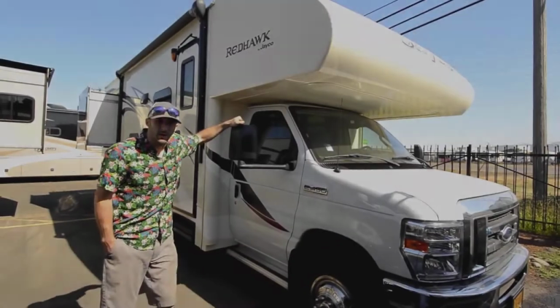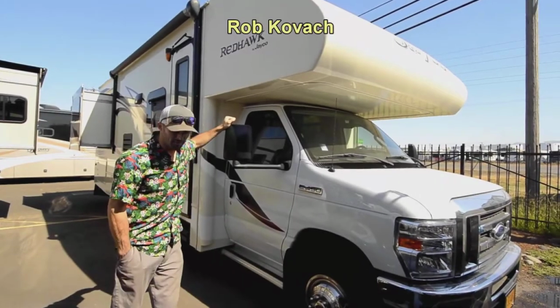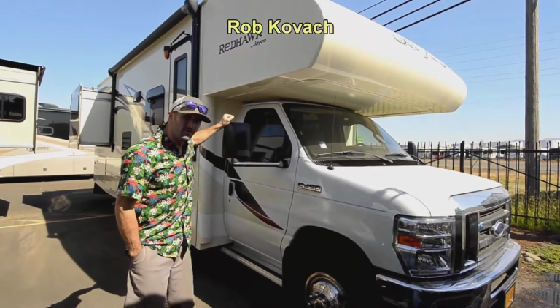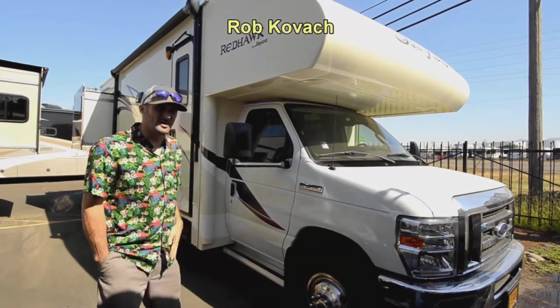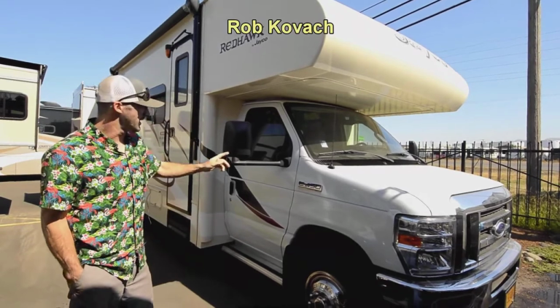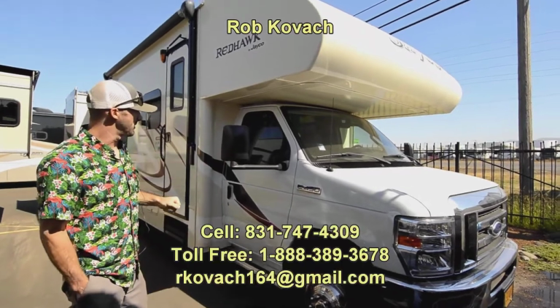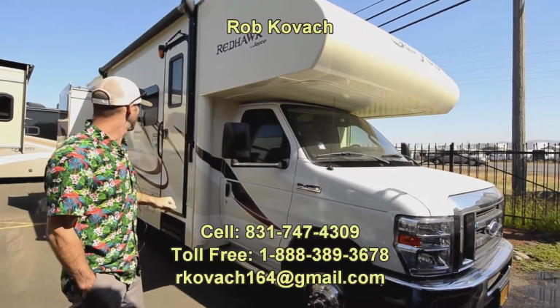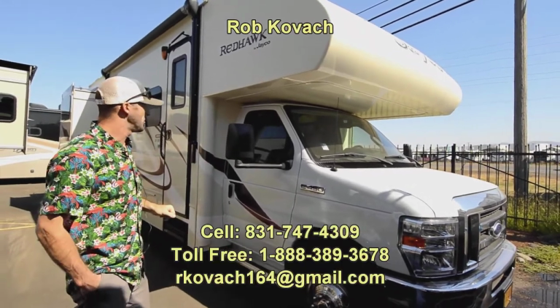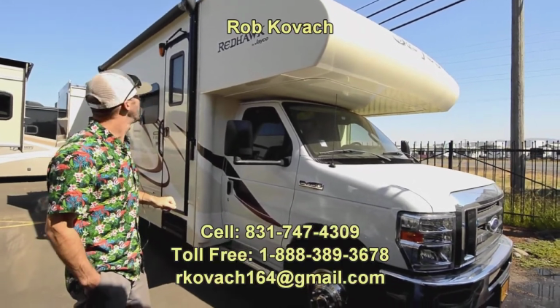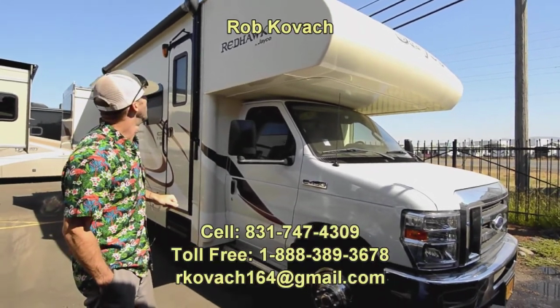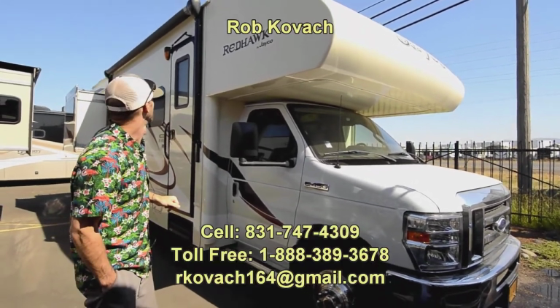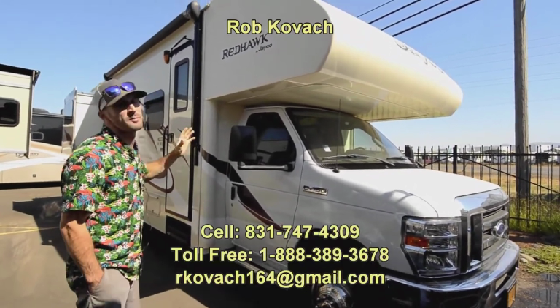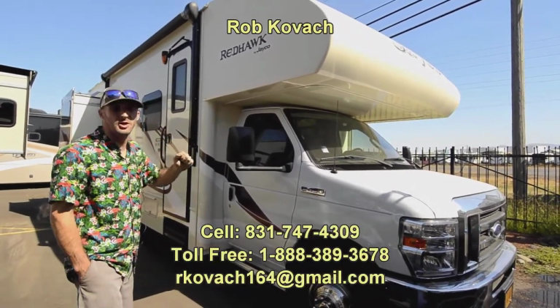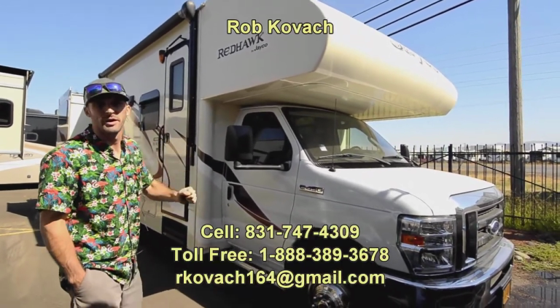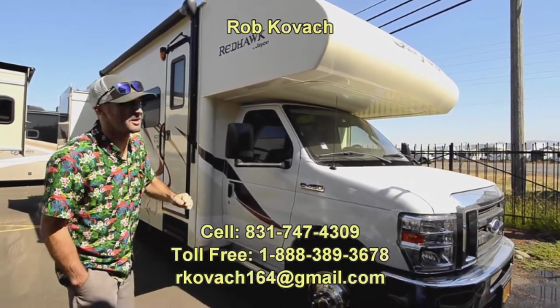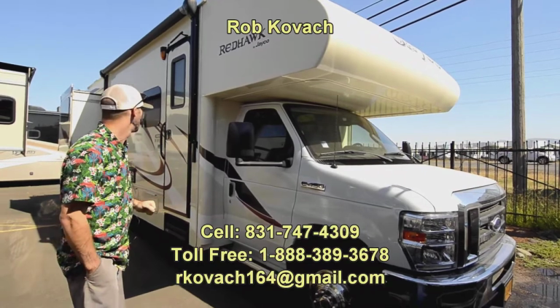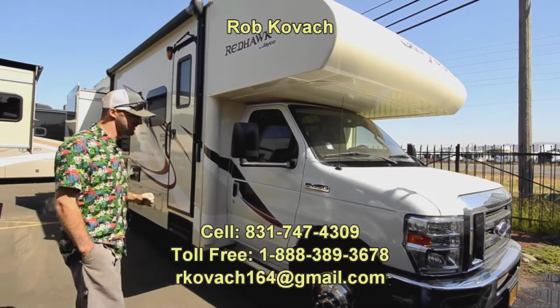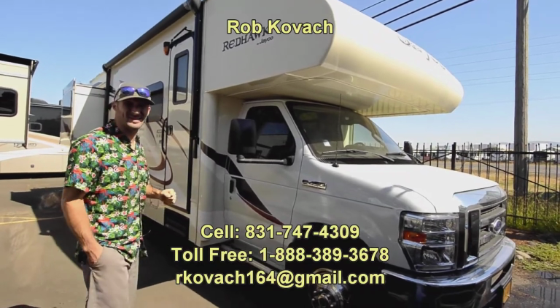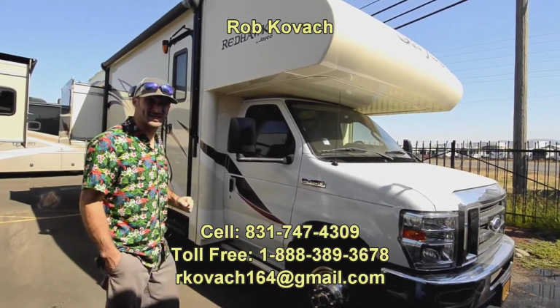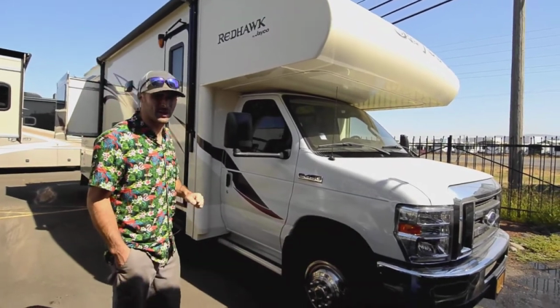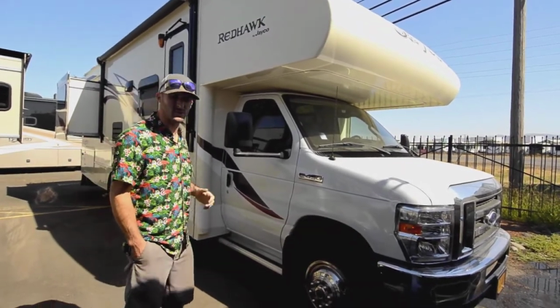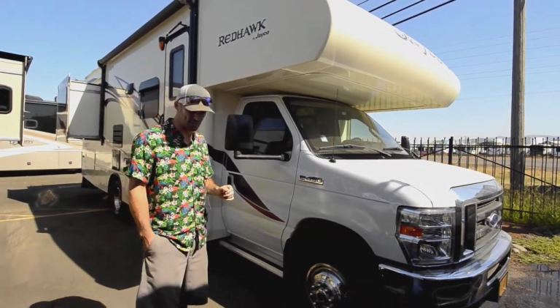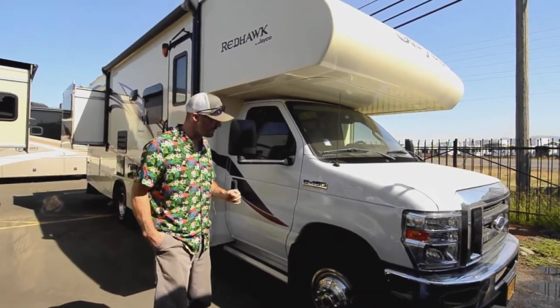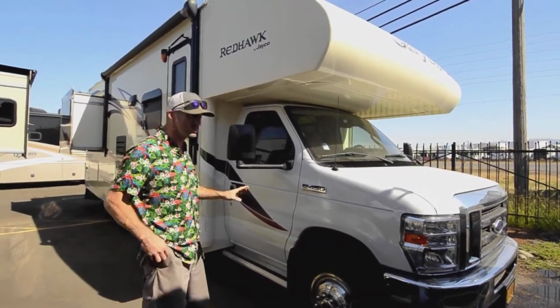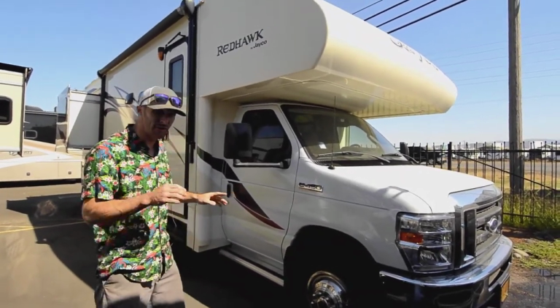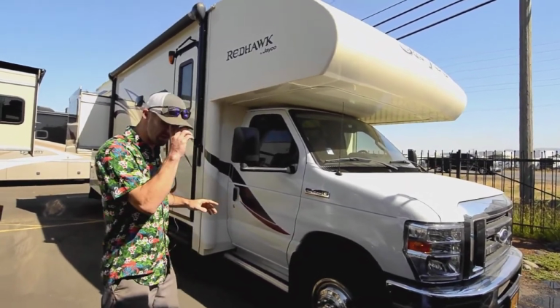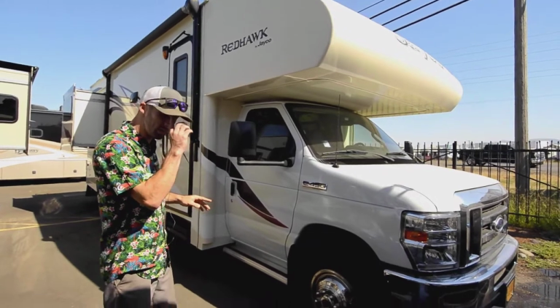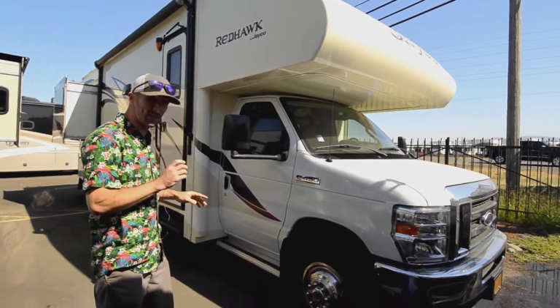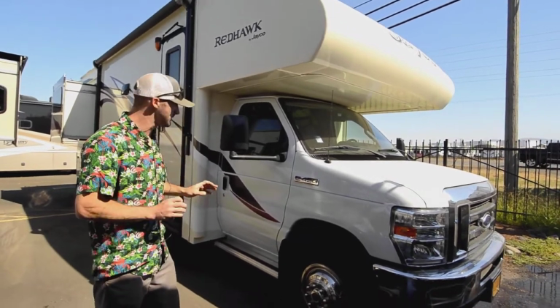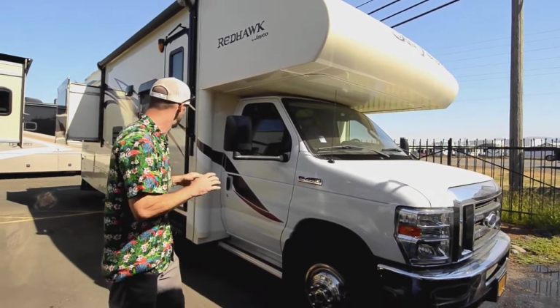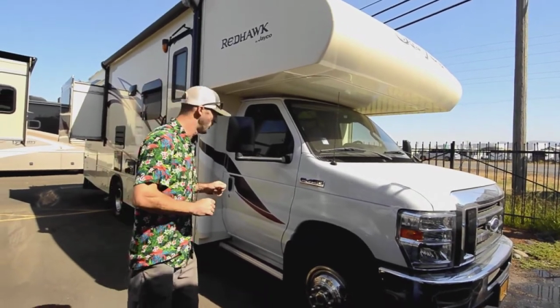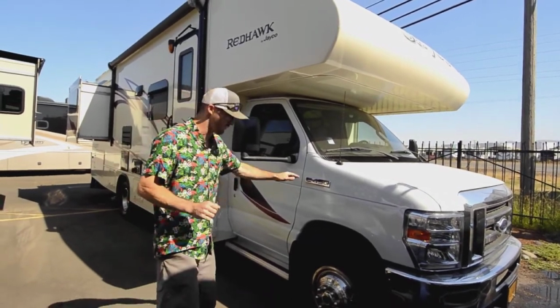Hey everyone, Robby here at RV Sales of Oregon. Today we're taking a look at this Jayco Redhawk — it is the 26XD model. It's a 2016, super clean unit, really nicely laid out. So real quick, we'll go over it.